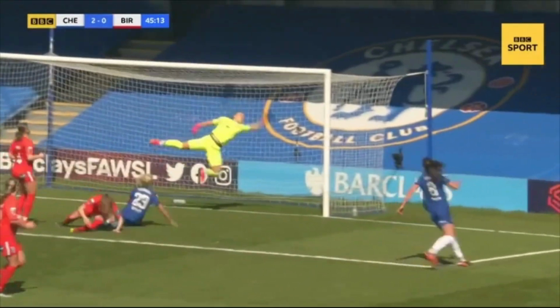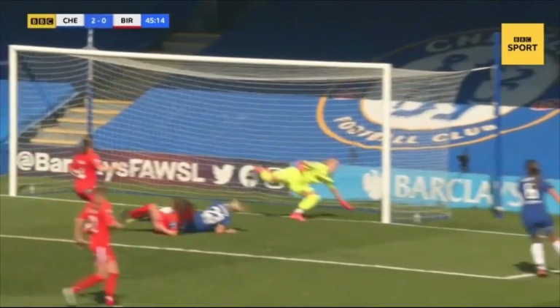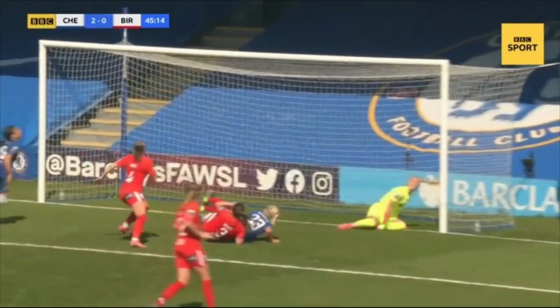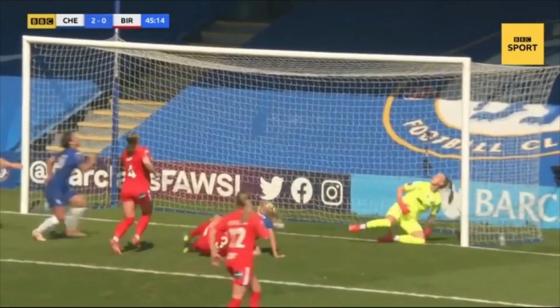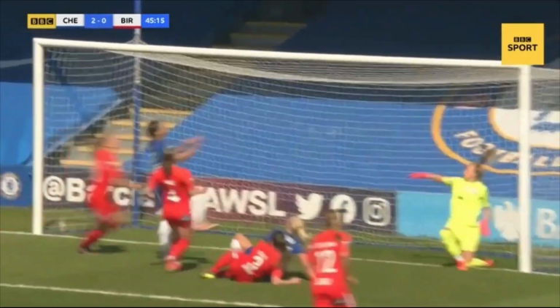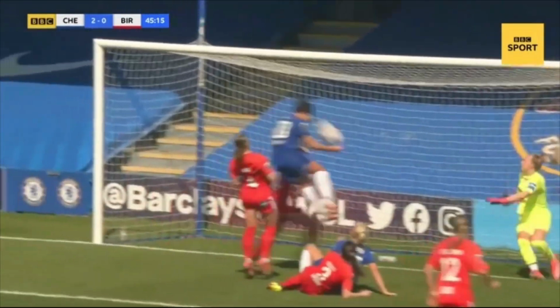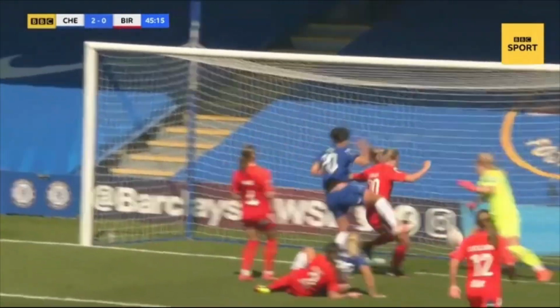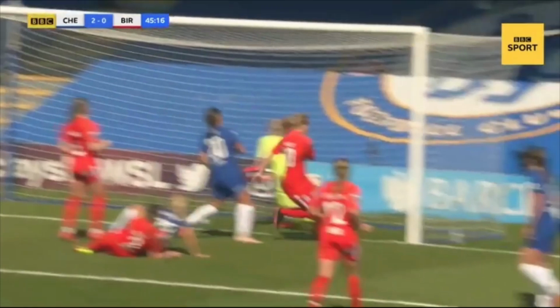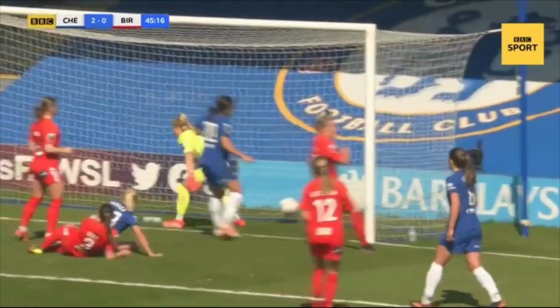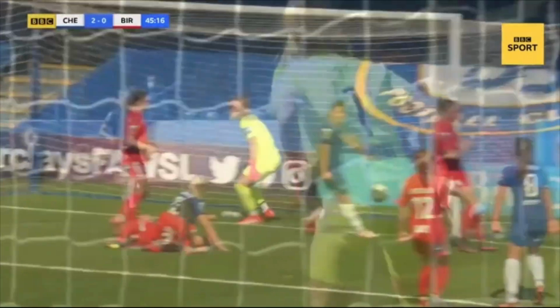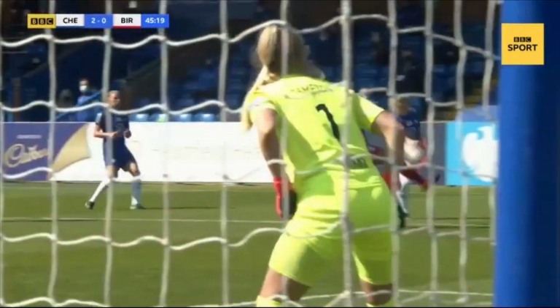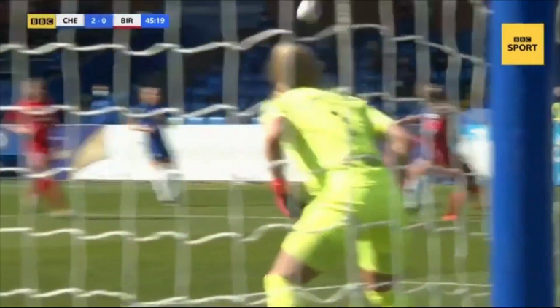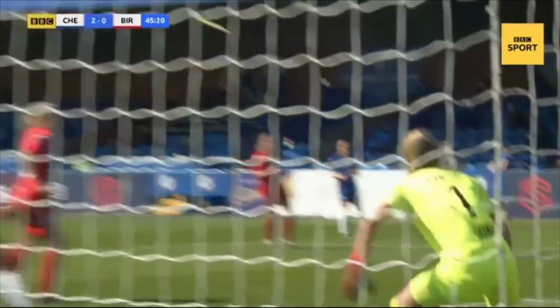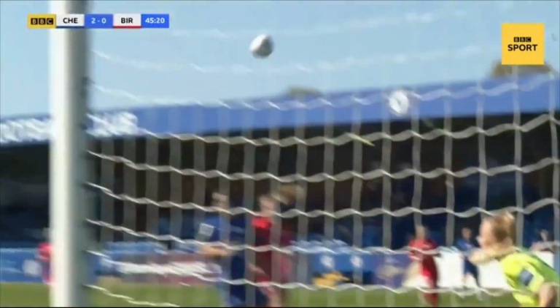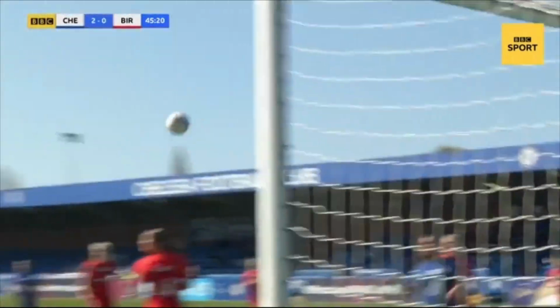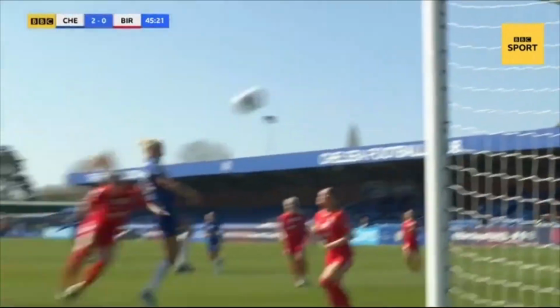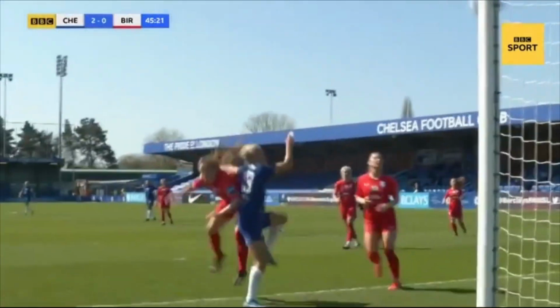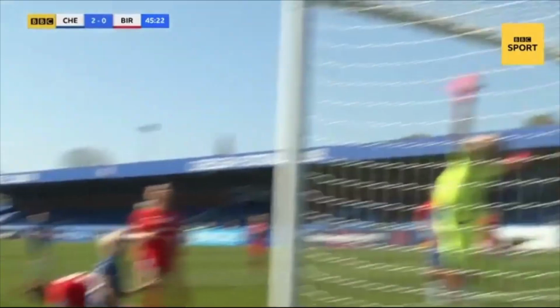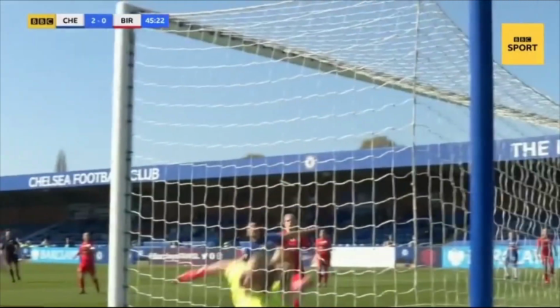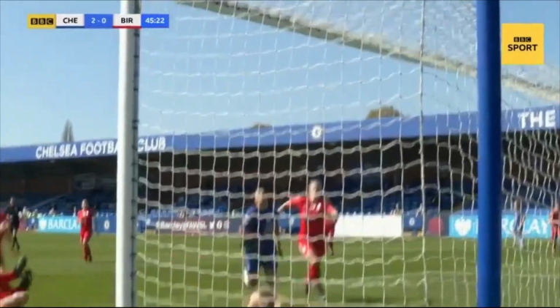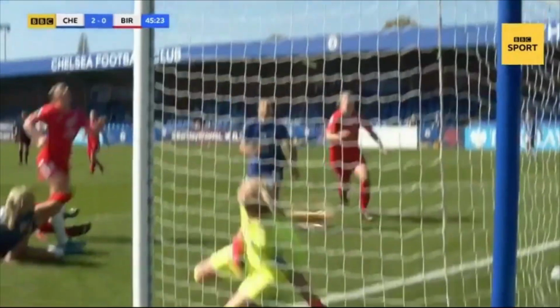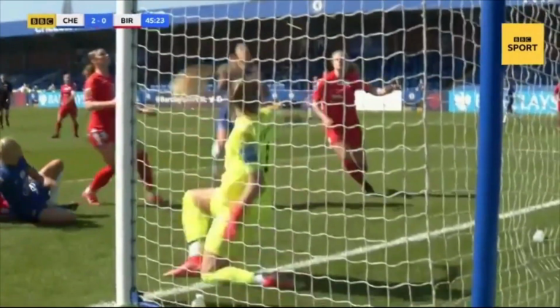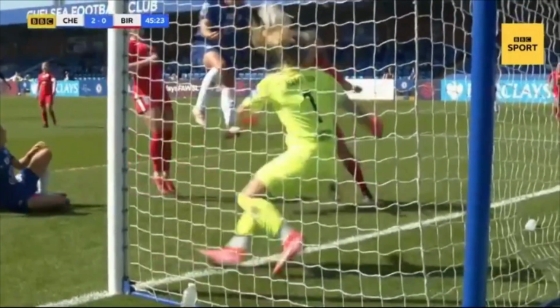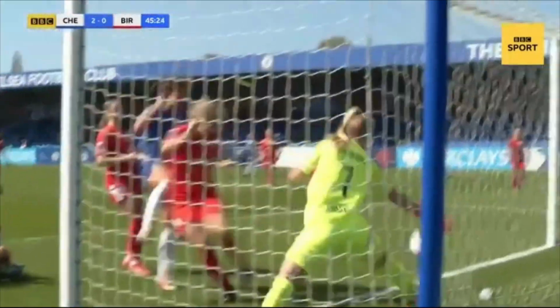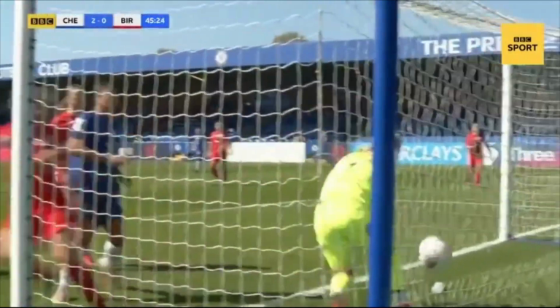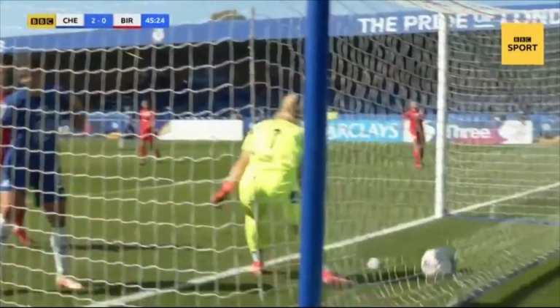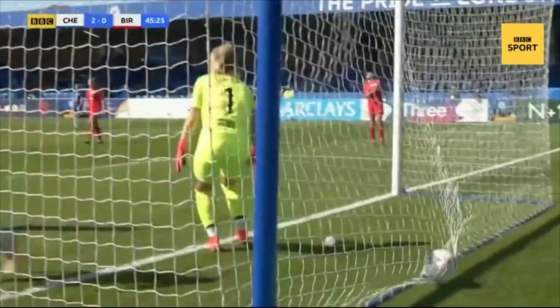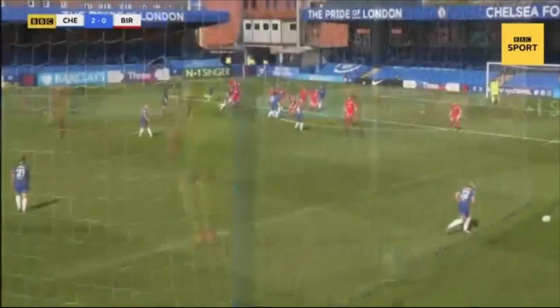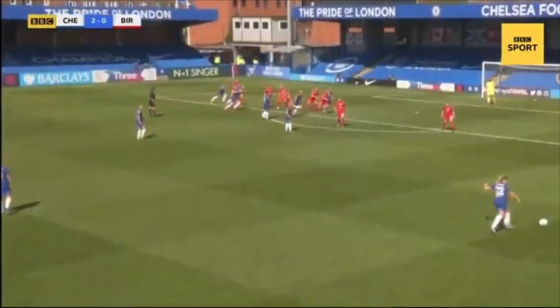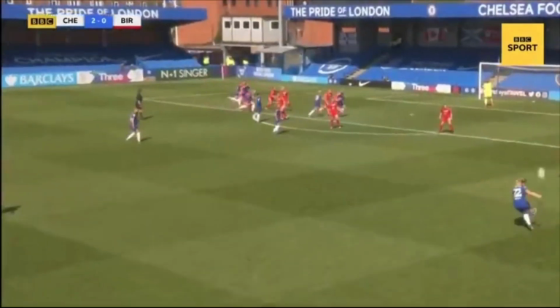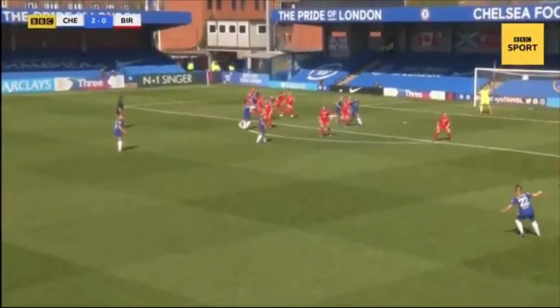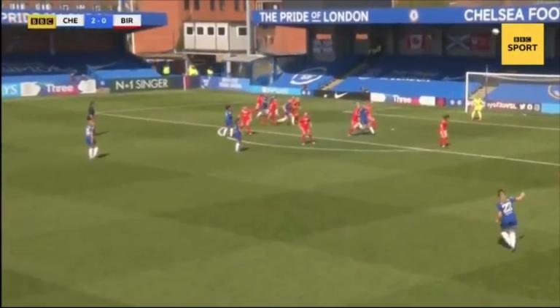First instance we see Harder getting involved. Good contact but obviously a little bit too high. And then who's there first to react again? No other than Sam Kerr.